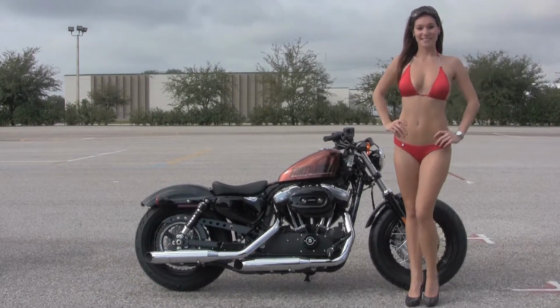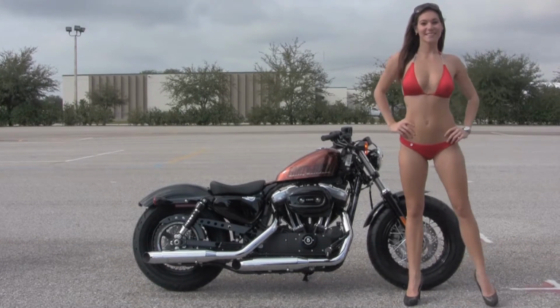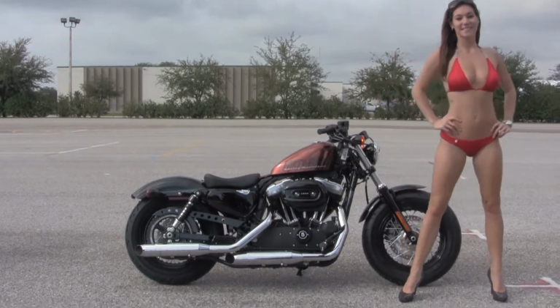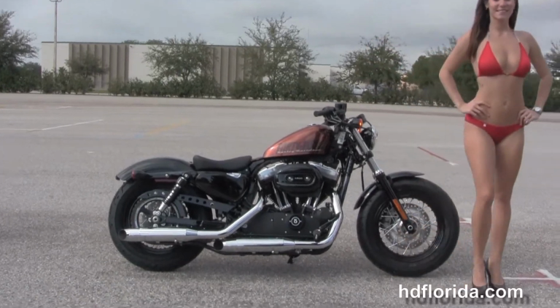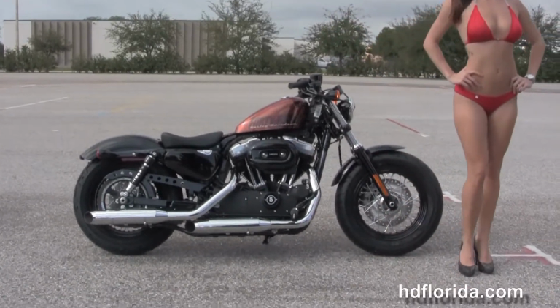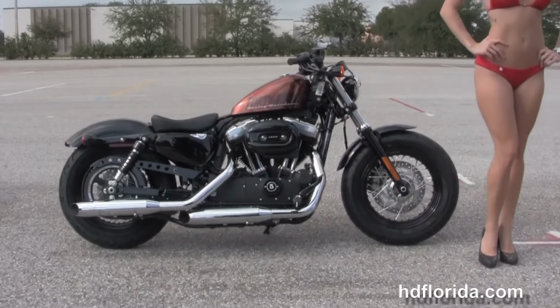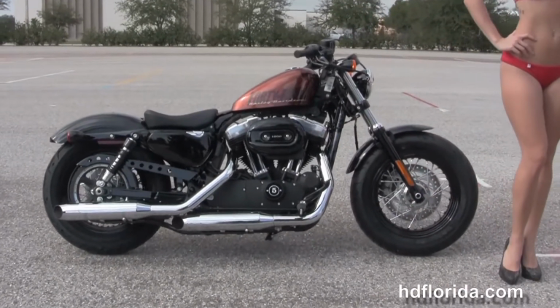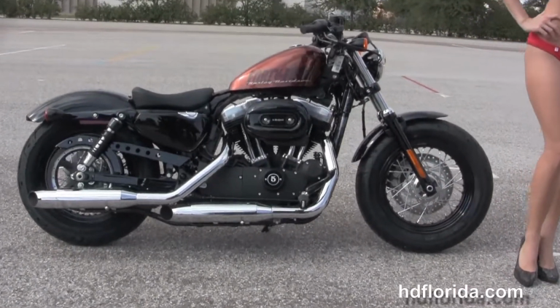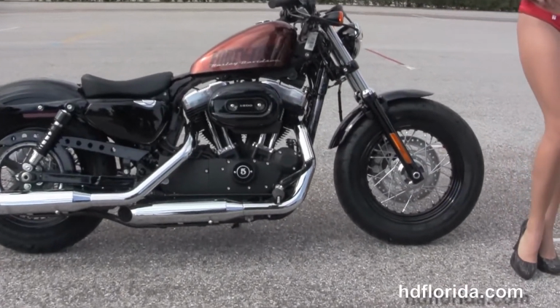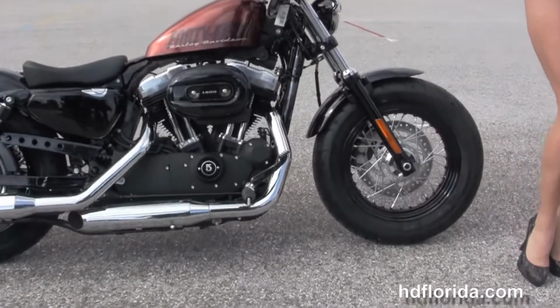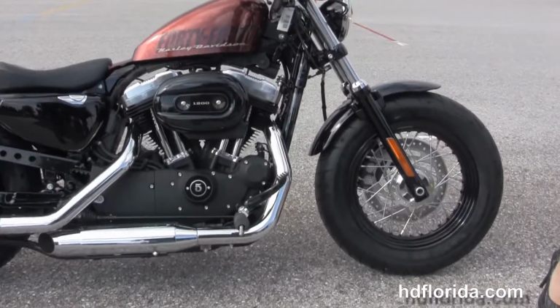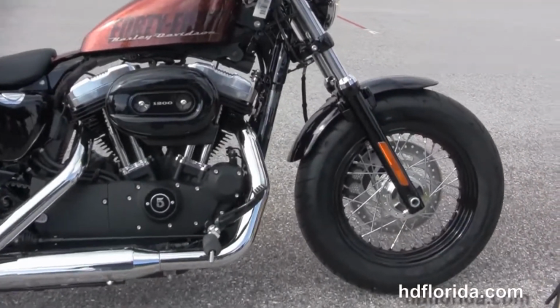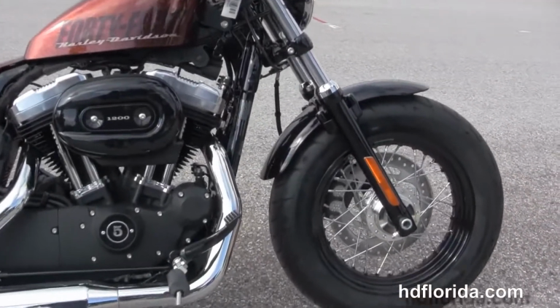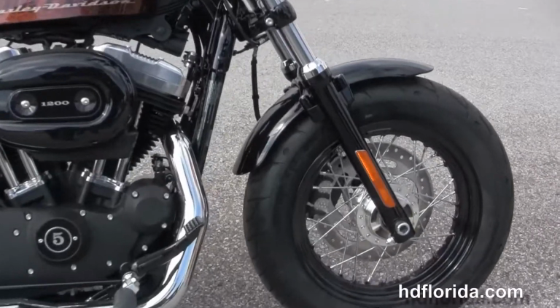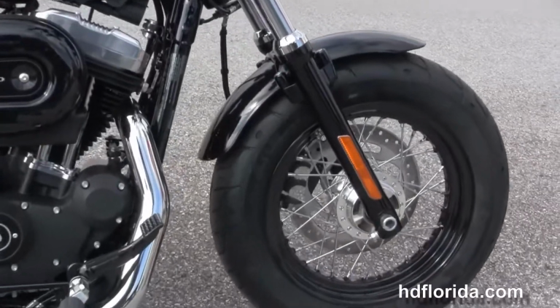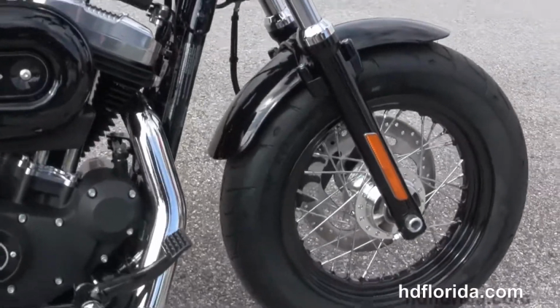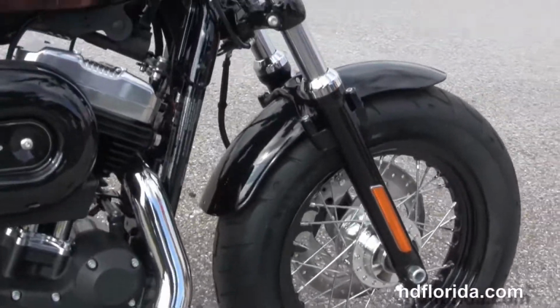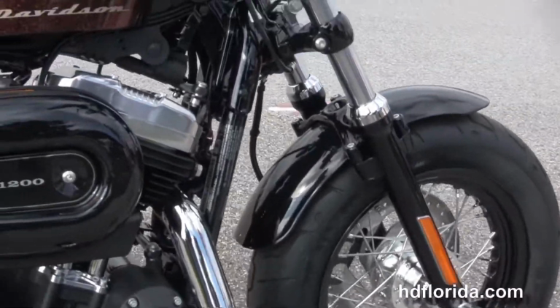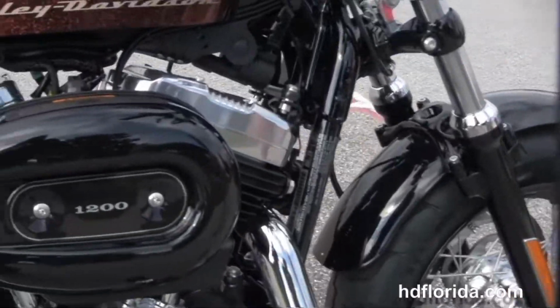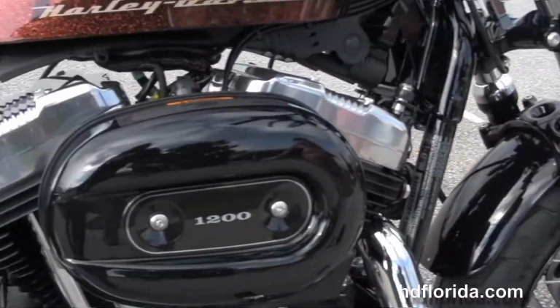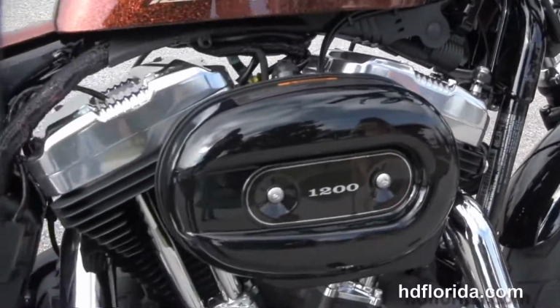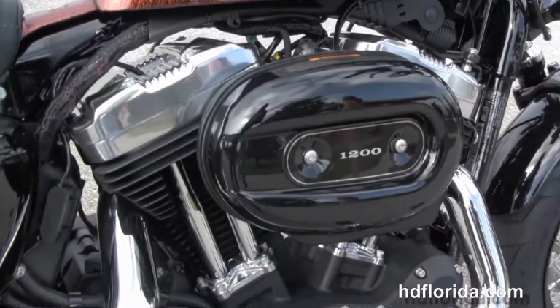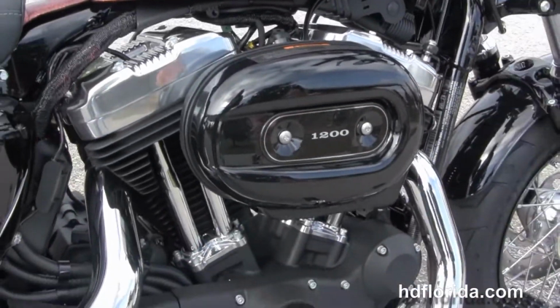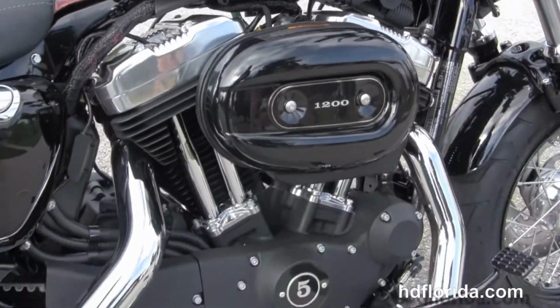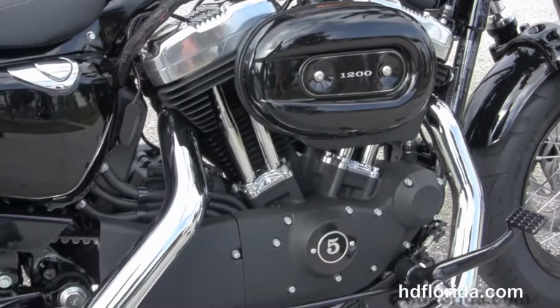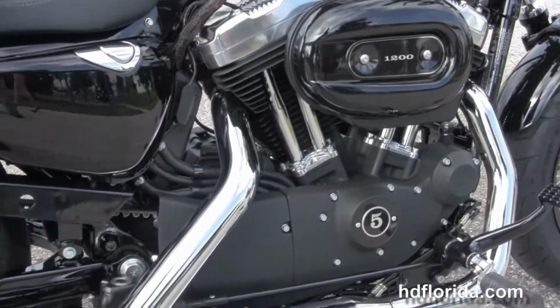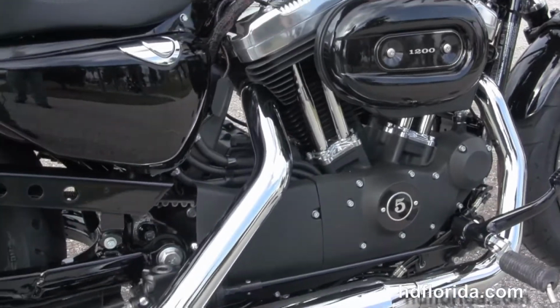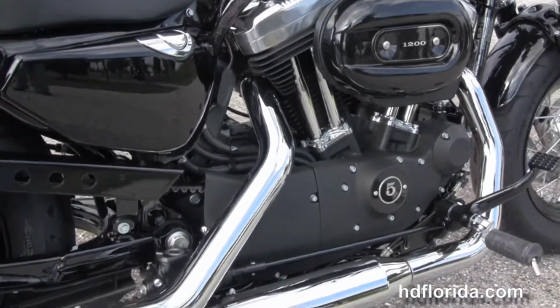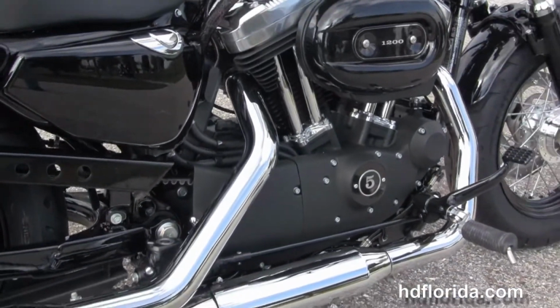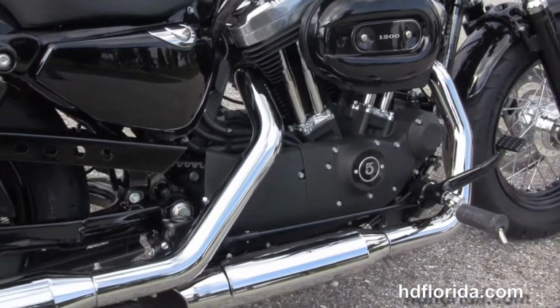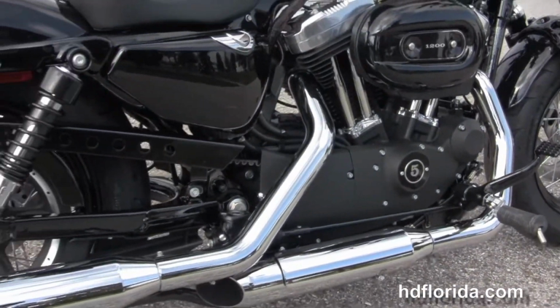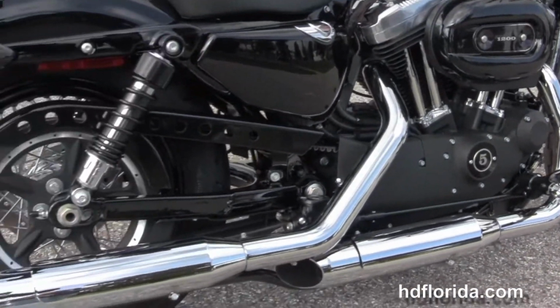This bike starts out front with the 16-inch steel lace wheels, blacked out lower front forks, and we head on back to the forward controls. We have the rubber mounted air-cooled 1200cc Evolution engine with 5-speed transmission, and chrome dual style exhaust with slash cut mufflers.